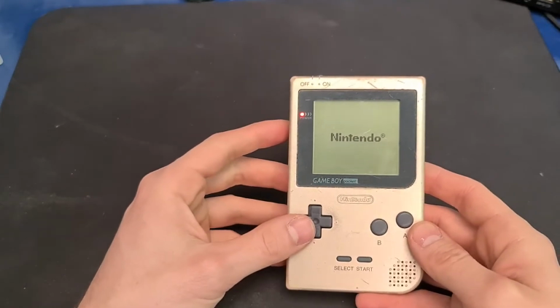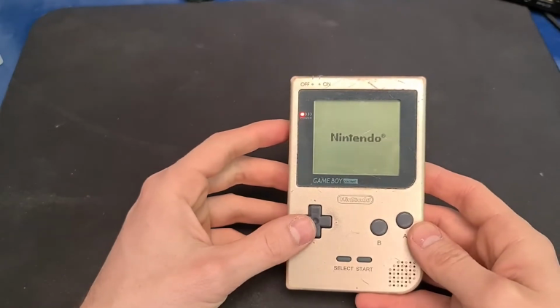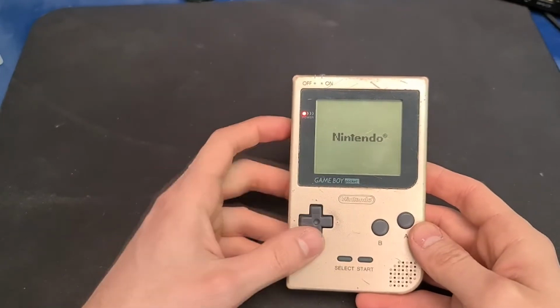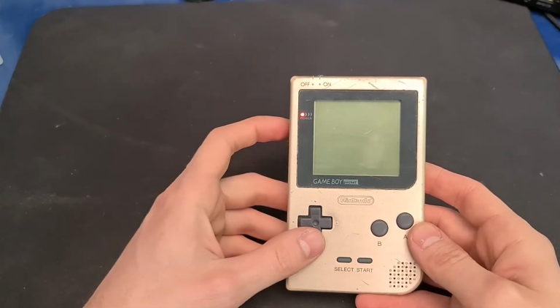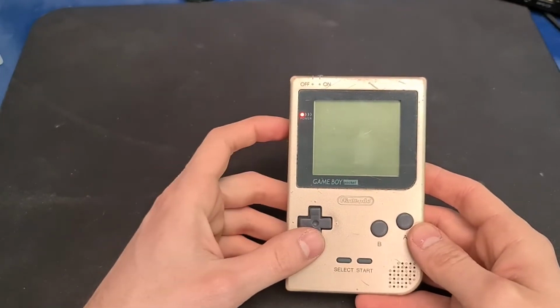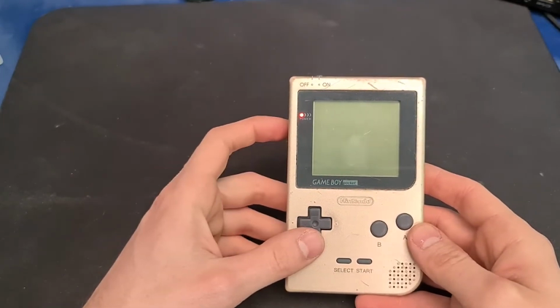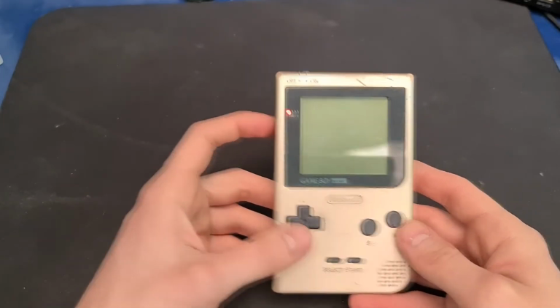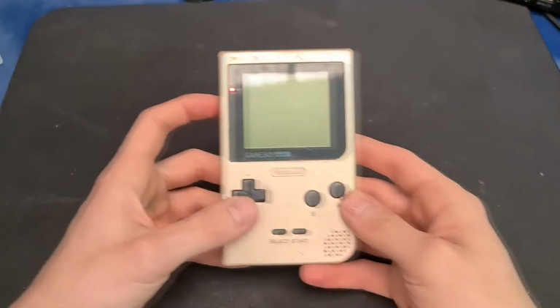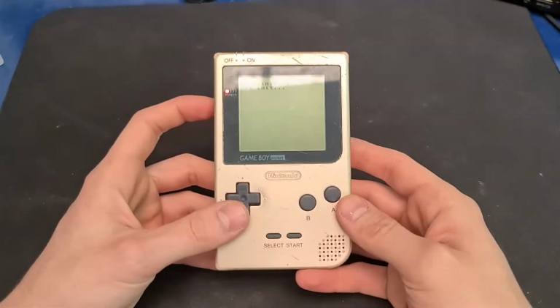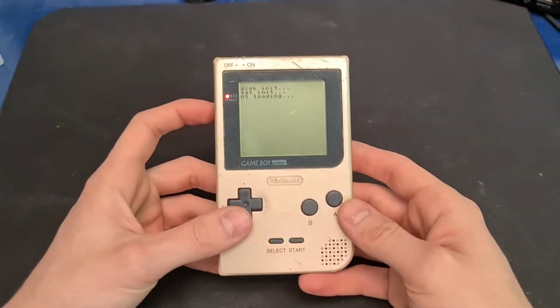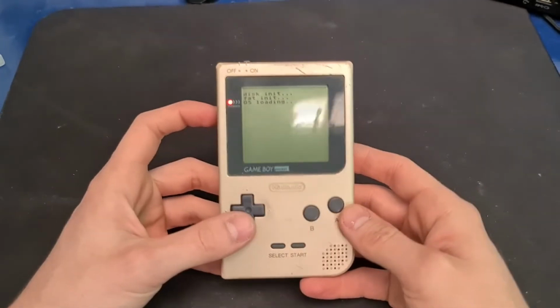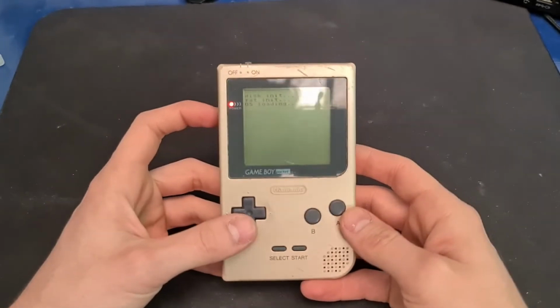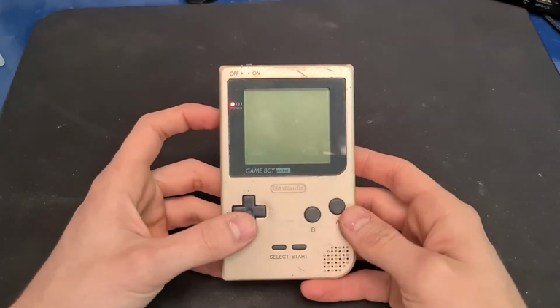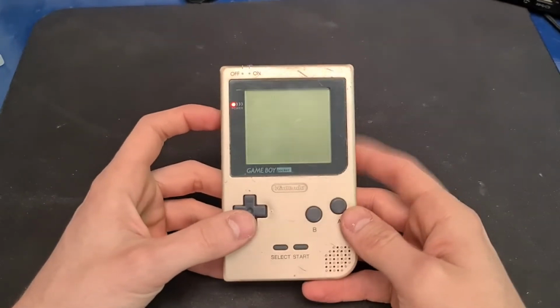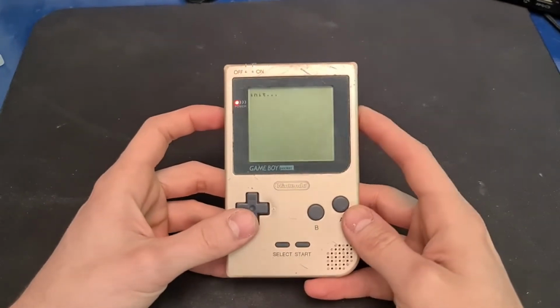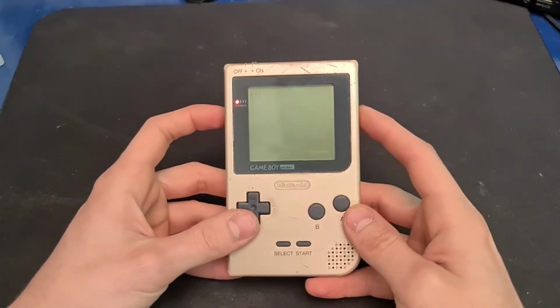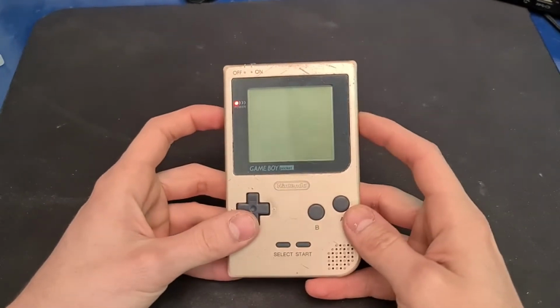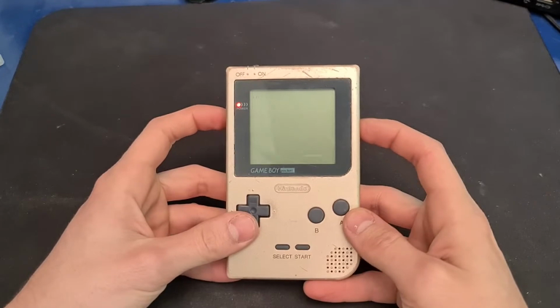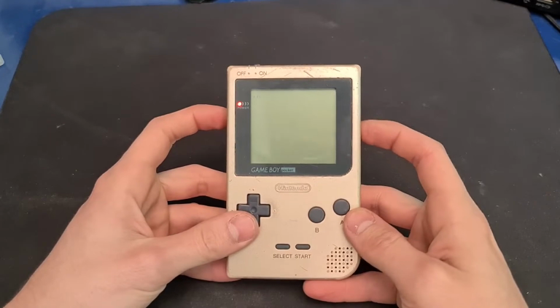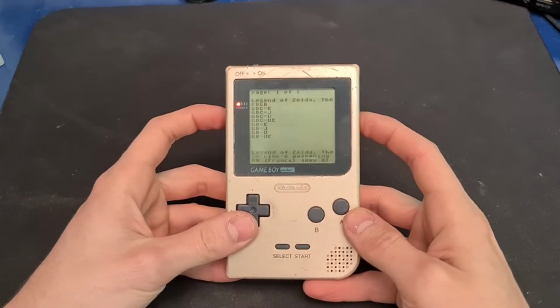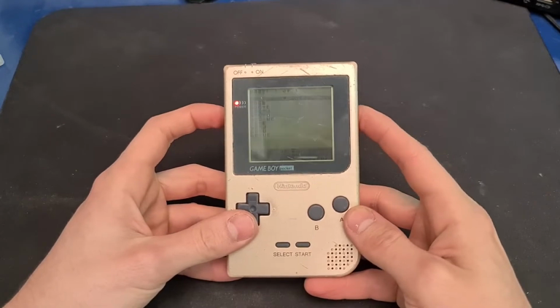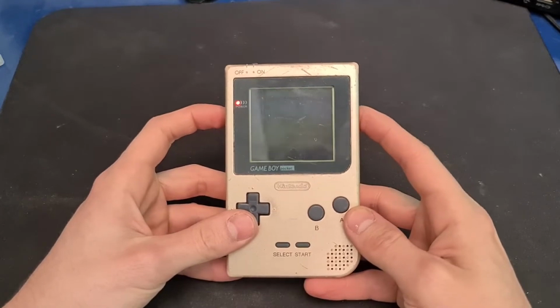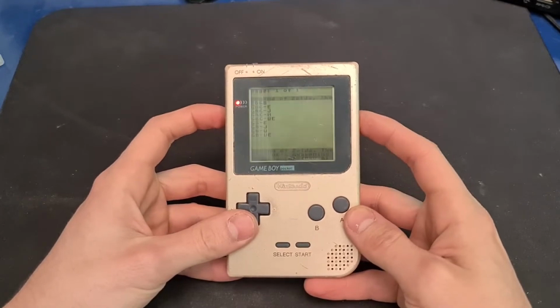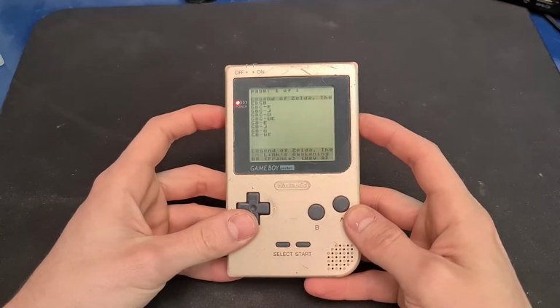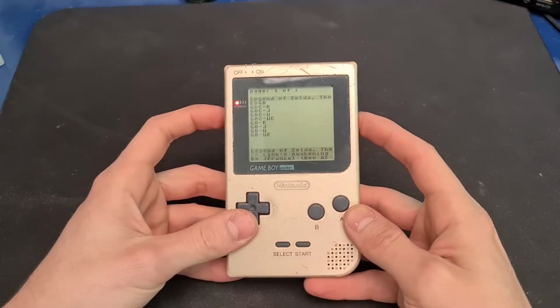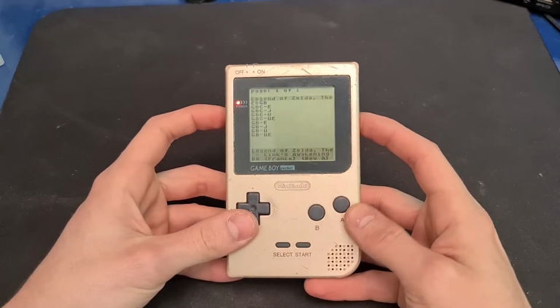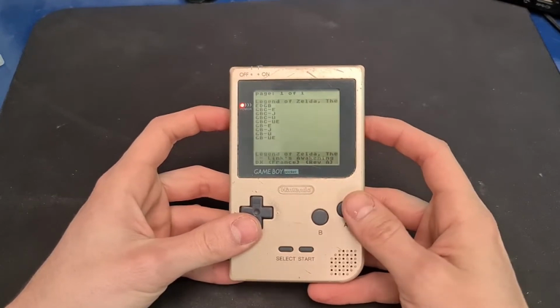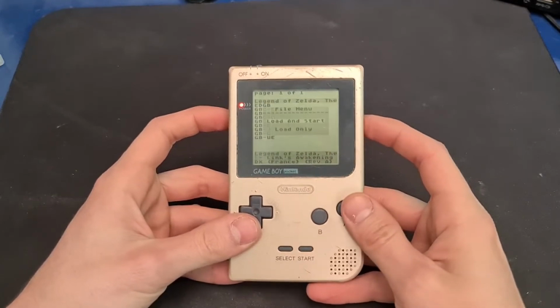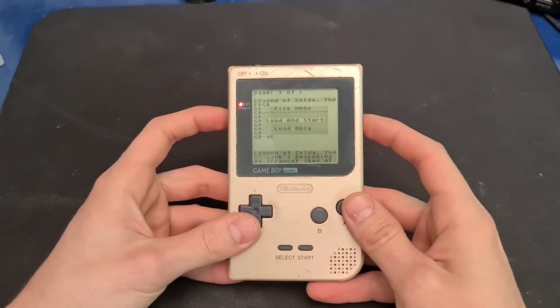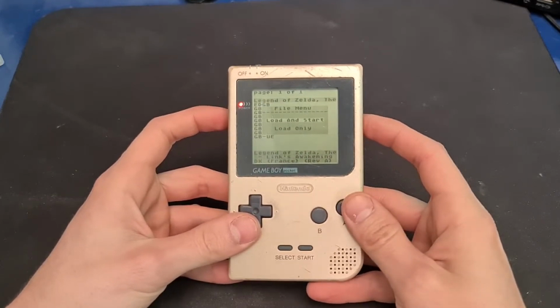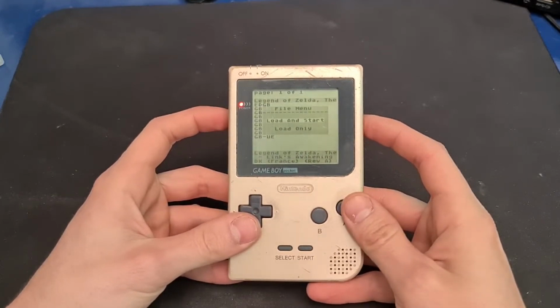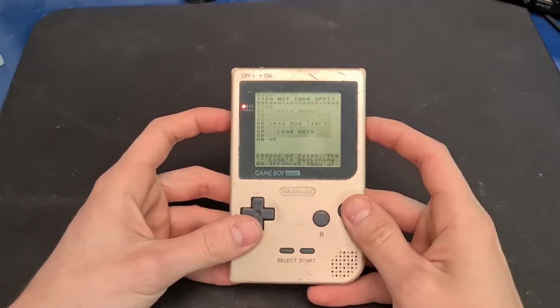As we can see it all works. There is no sound but everything else seems to be working okay. Even the contrast, which is good.